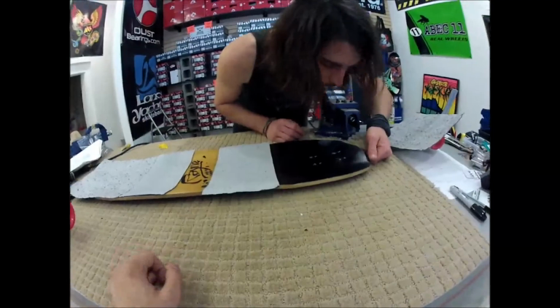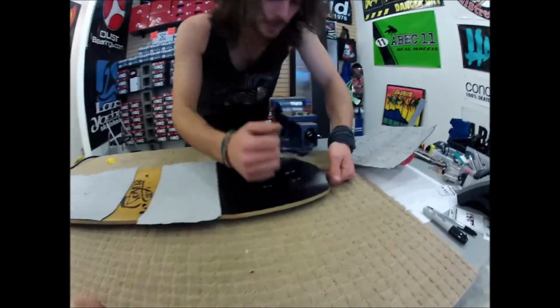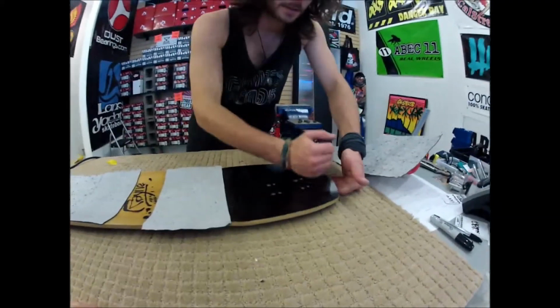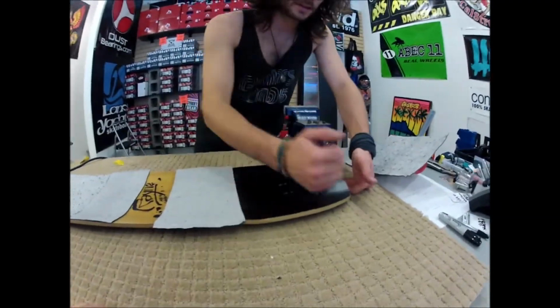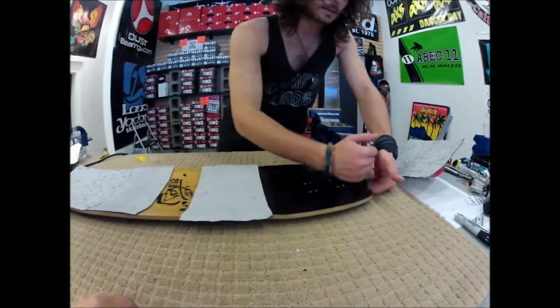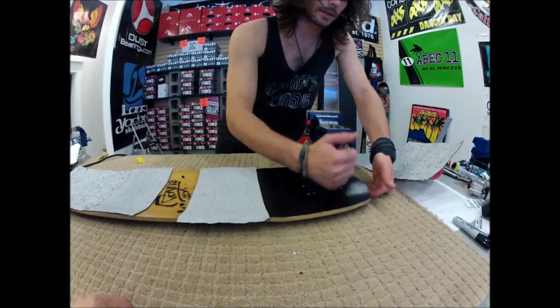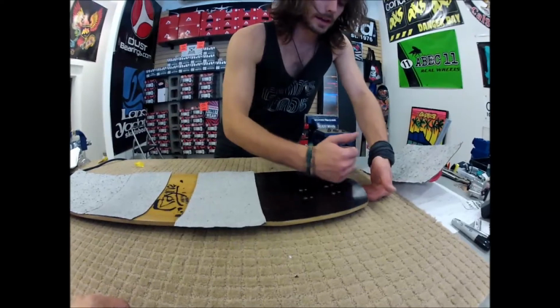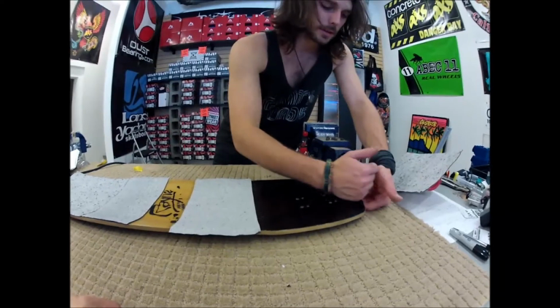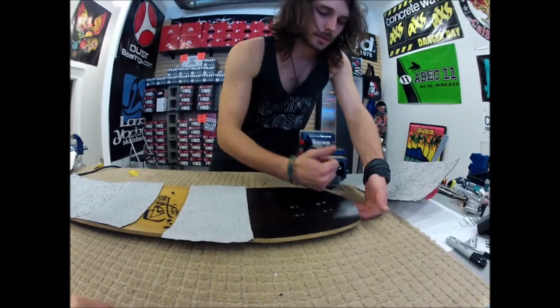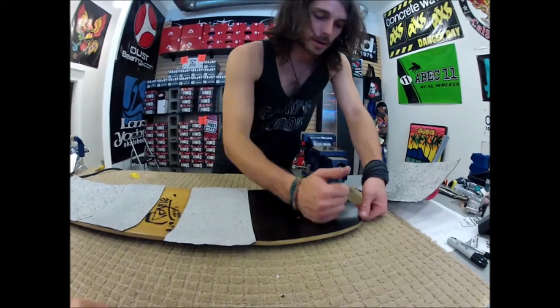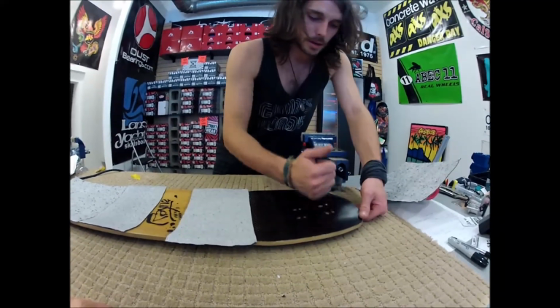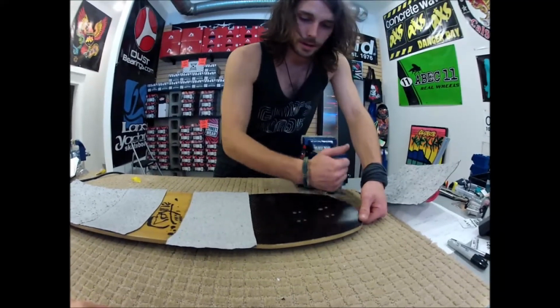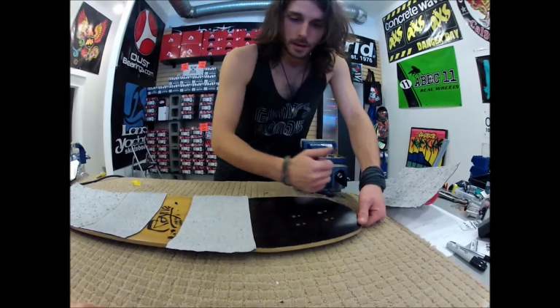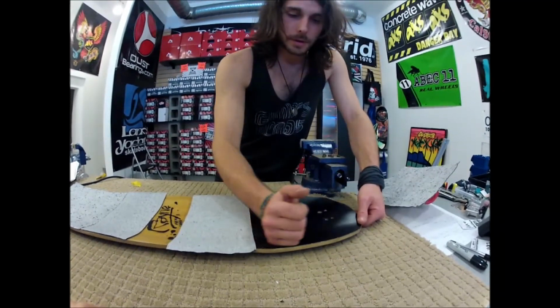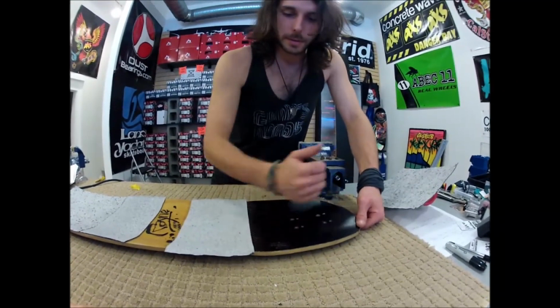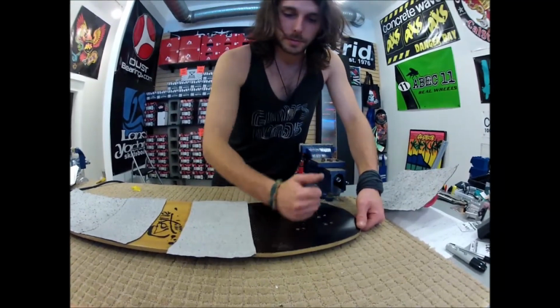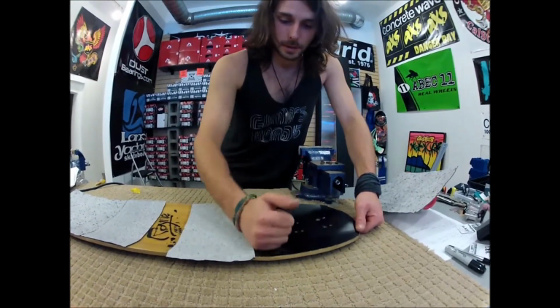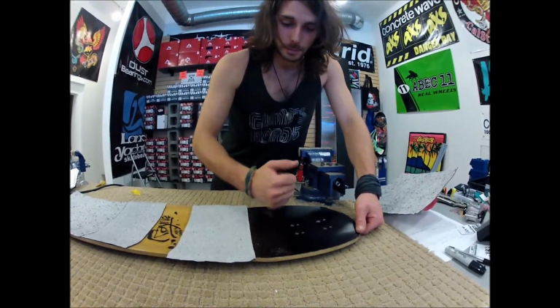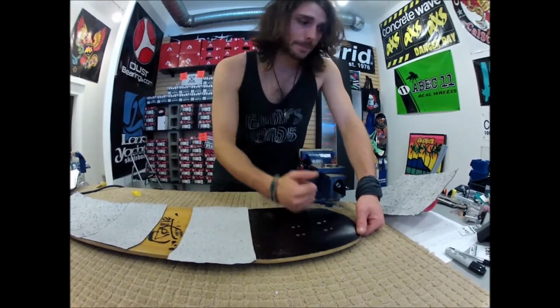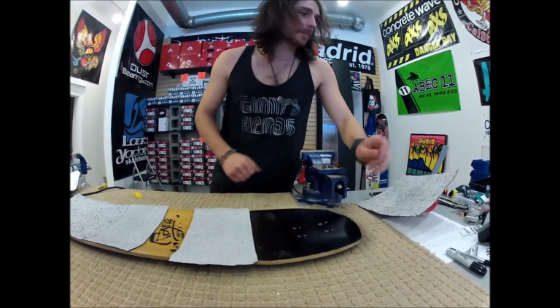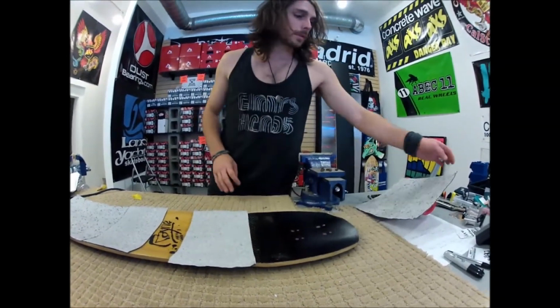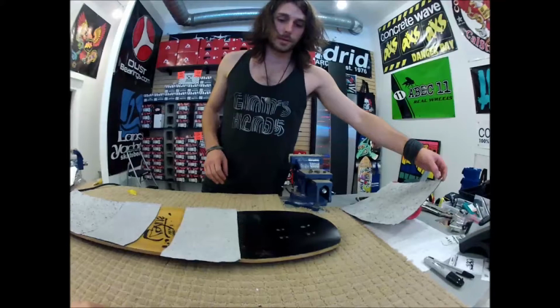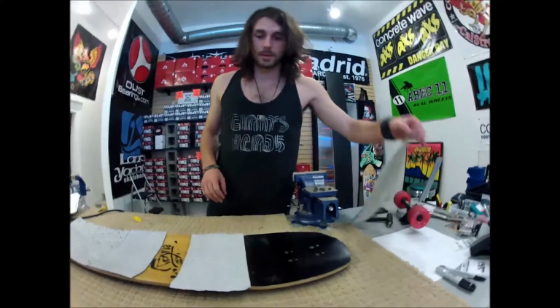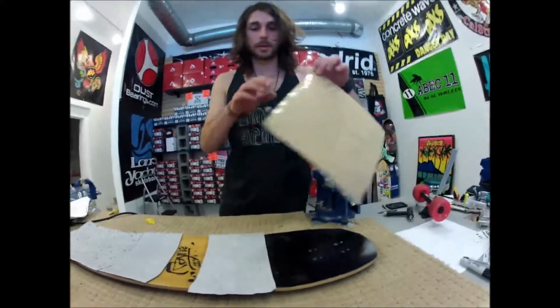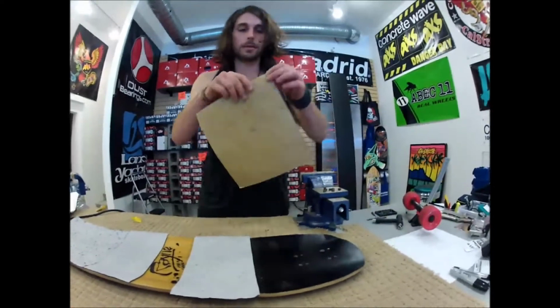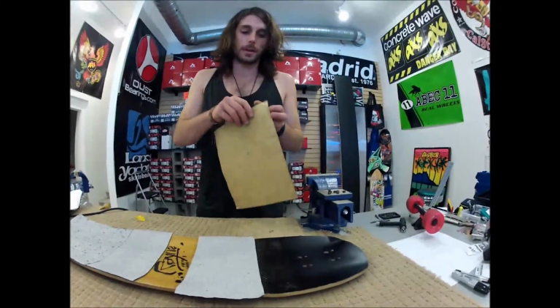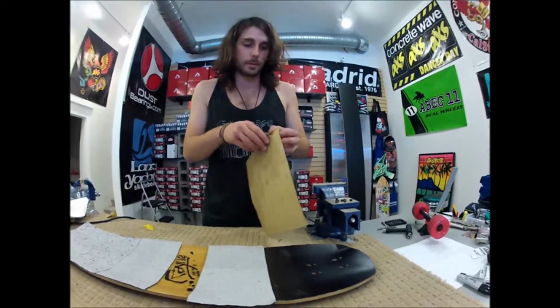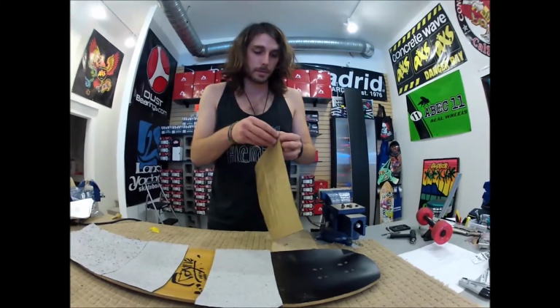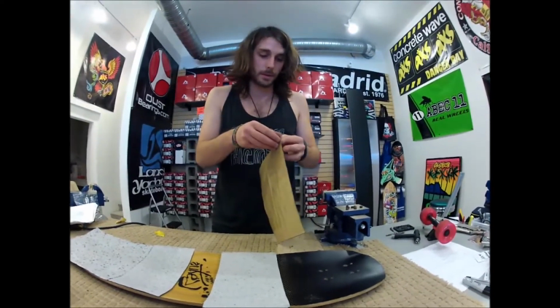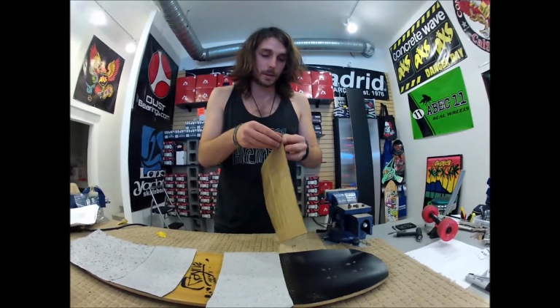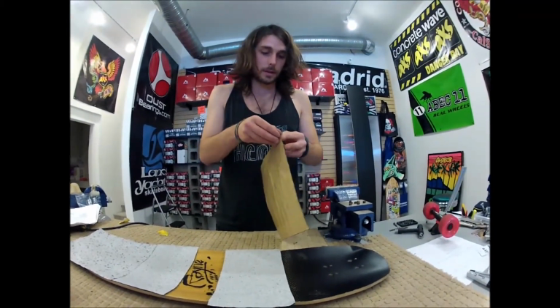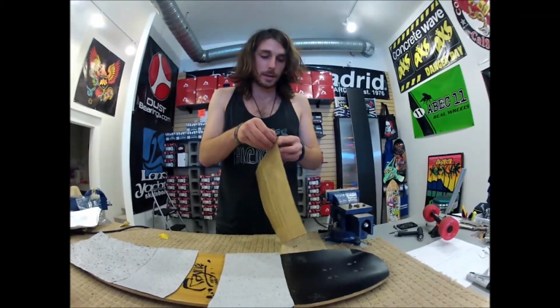It says to clean the deck with acetone or mineral spirits before applying, but I think I'm going to have no problem with the grip sticking to this deck.